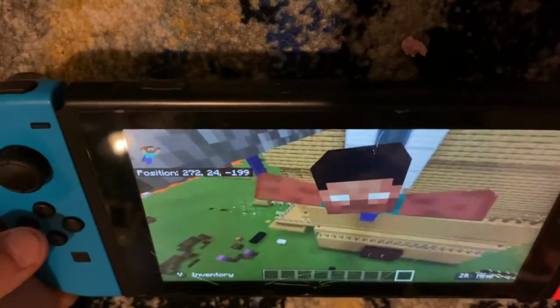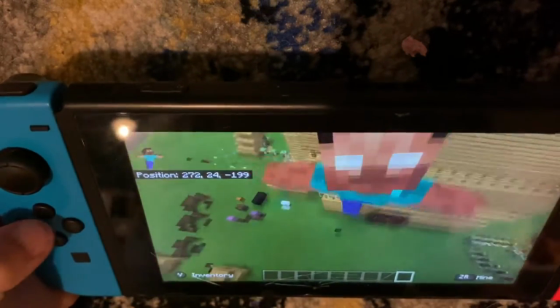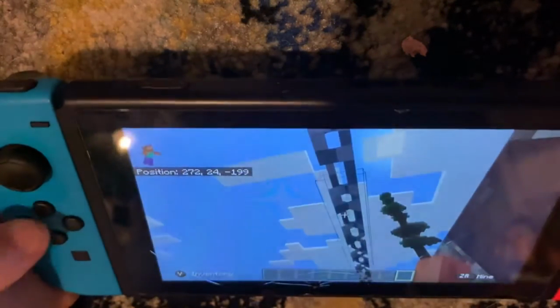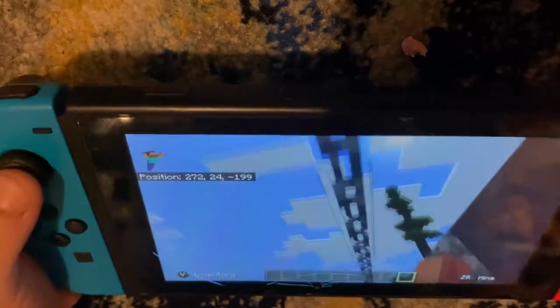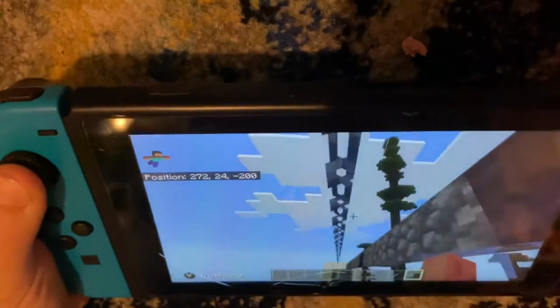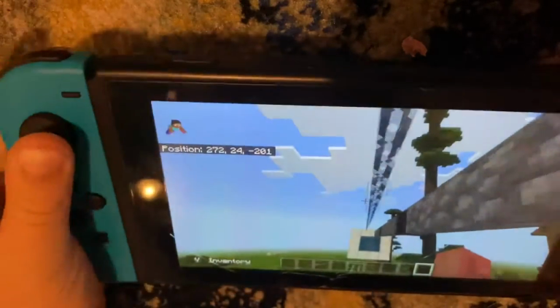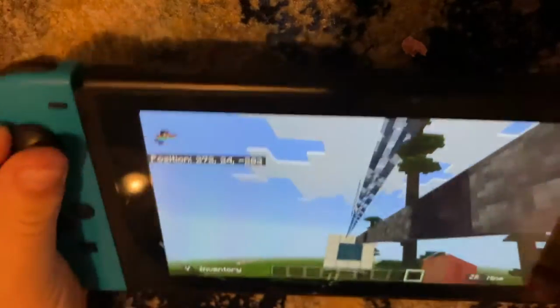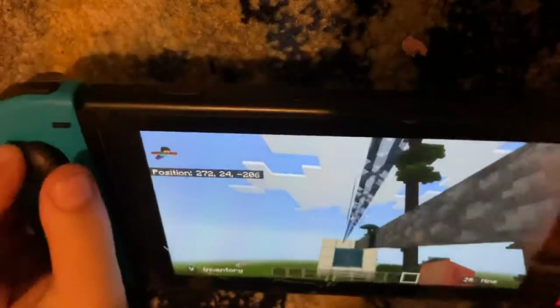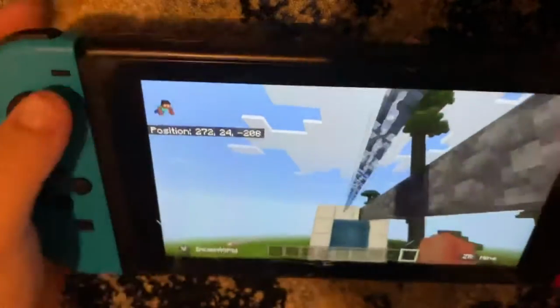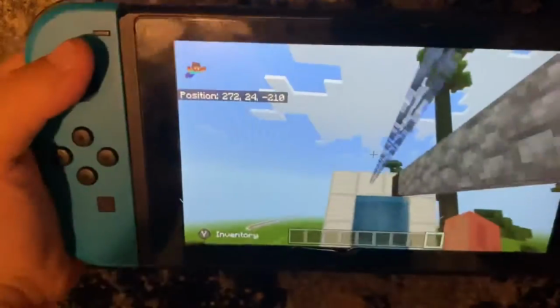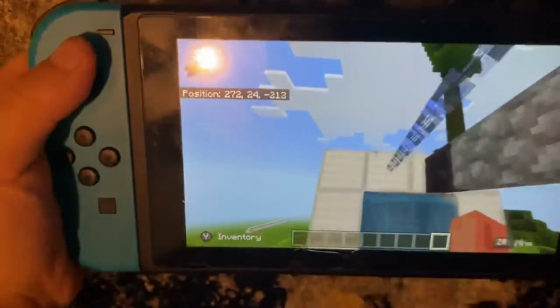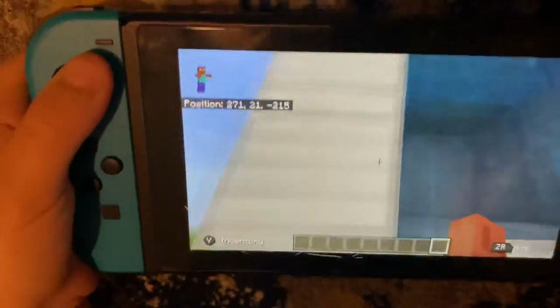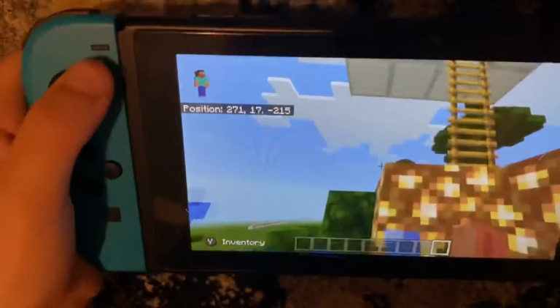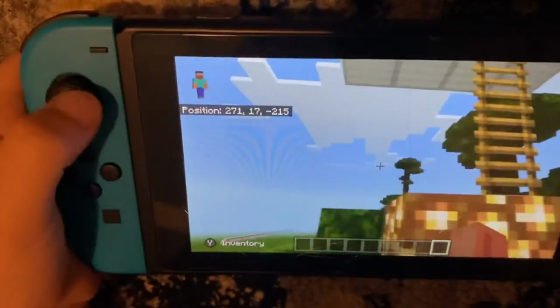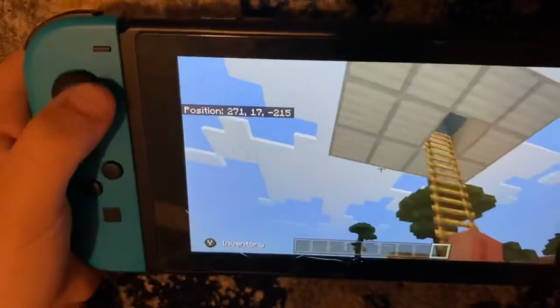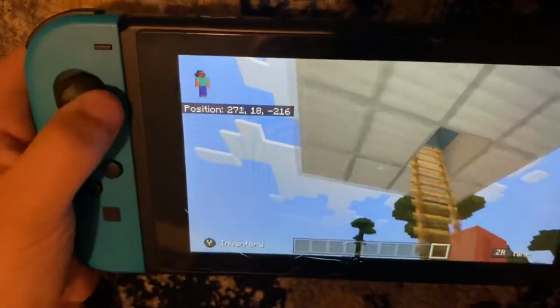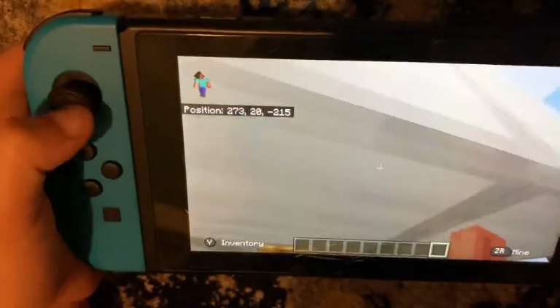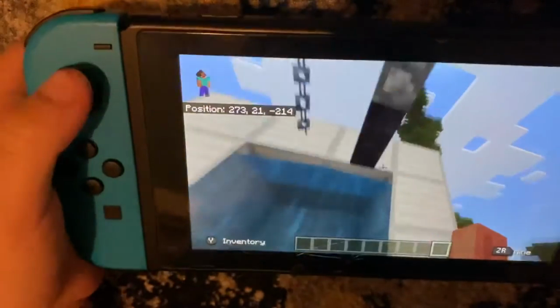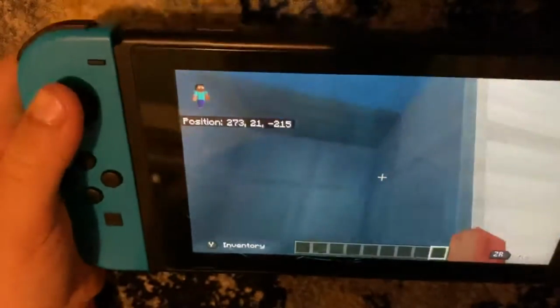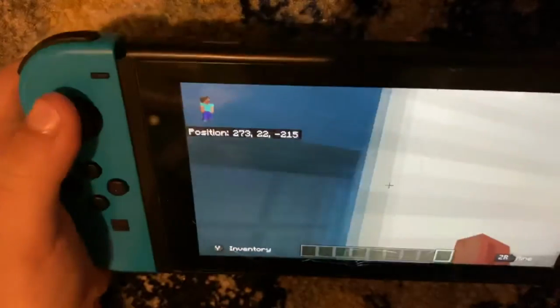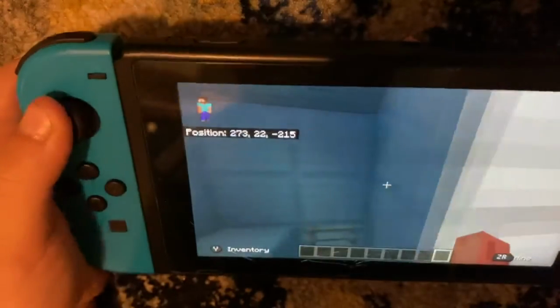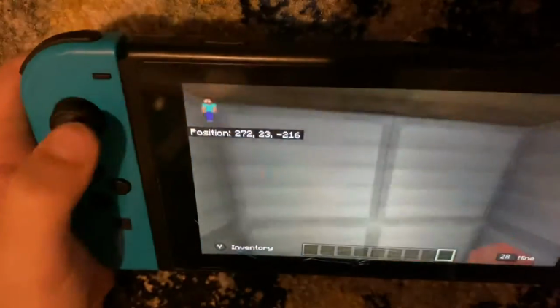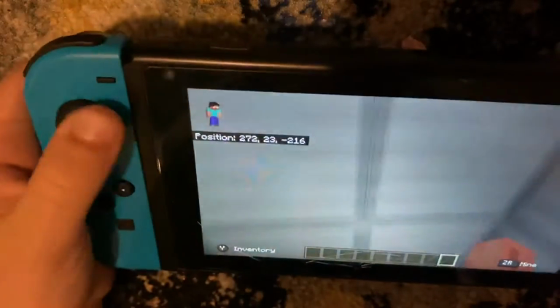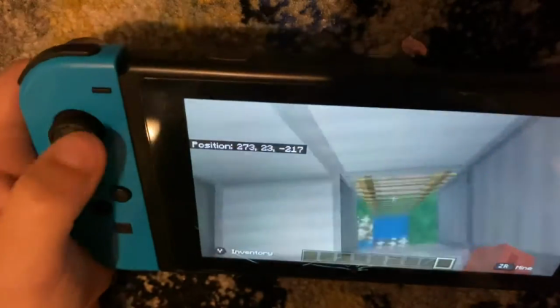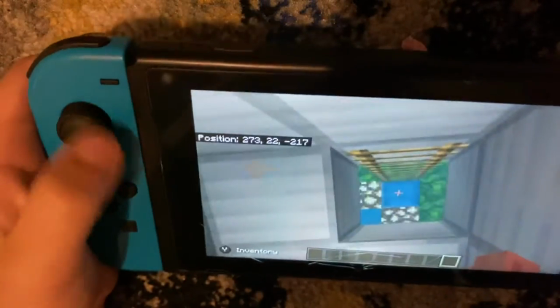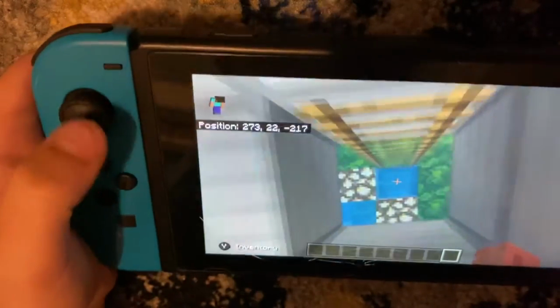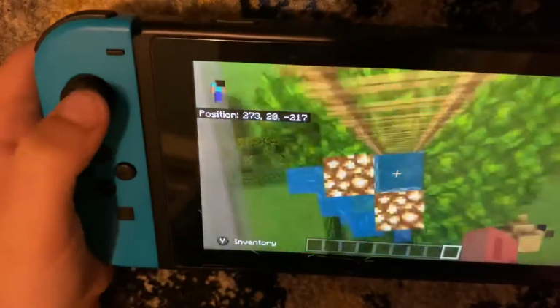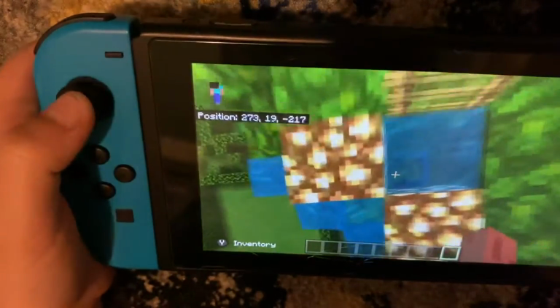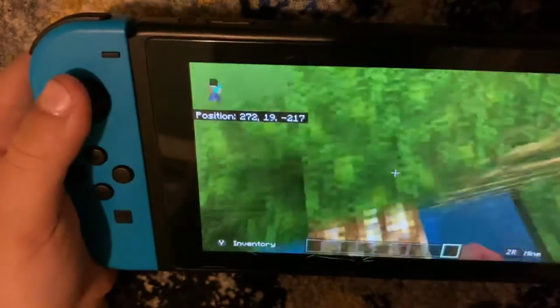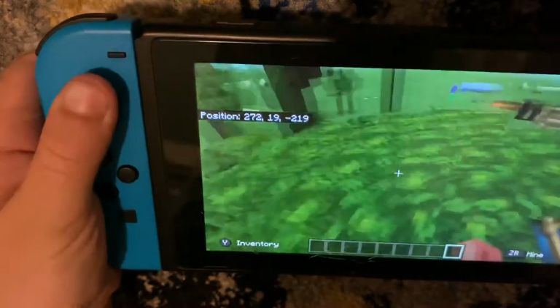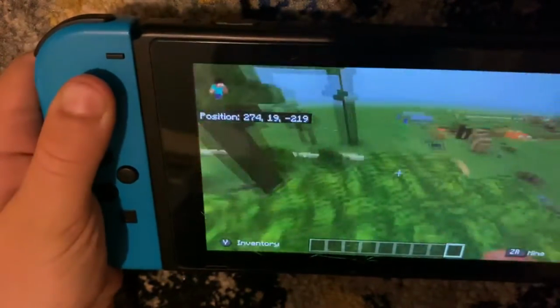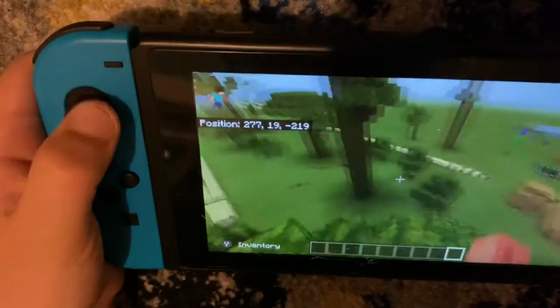Whee! So then you just got to move across like this. Why am I terrible at this? So when you go in, you have to build a ladder down. And I just built it on top of this tree.